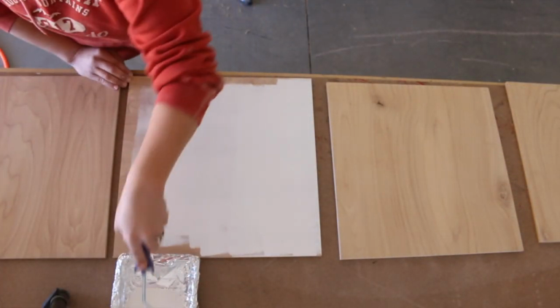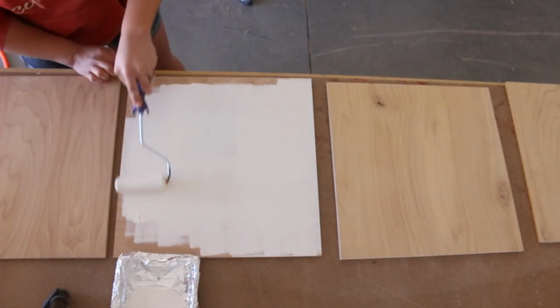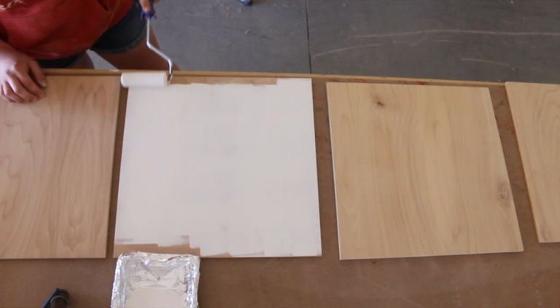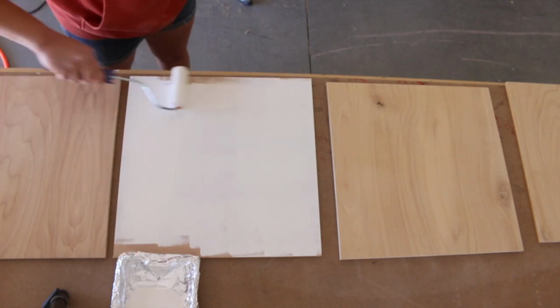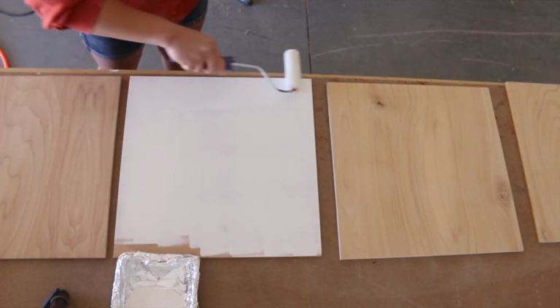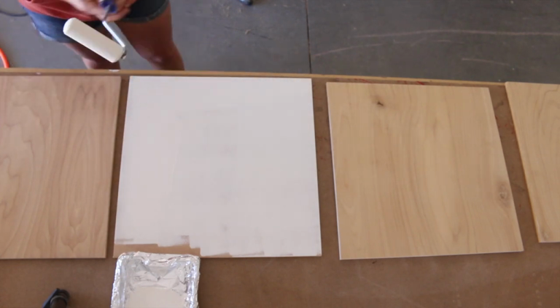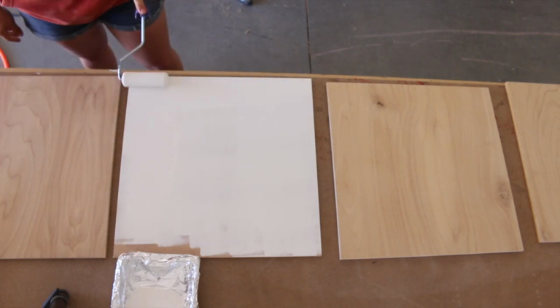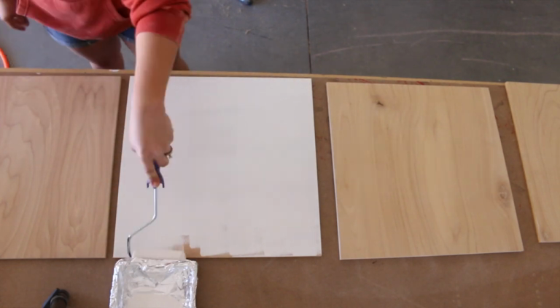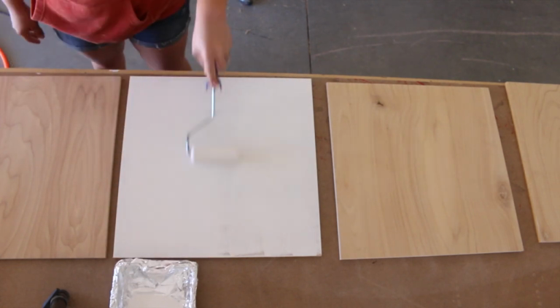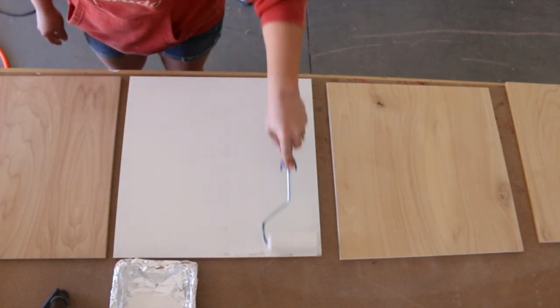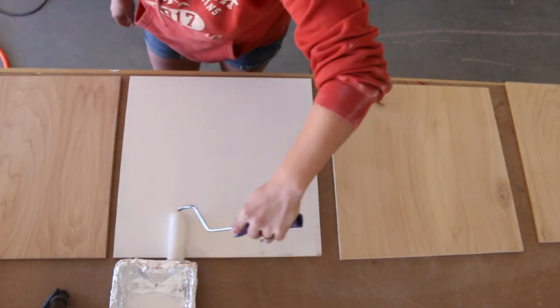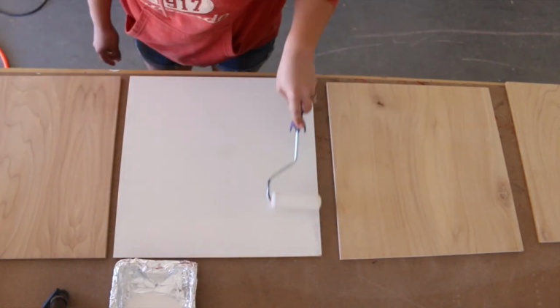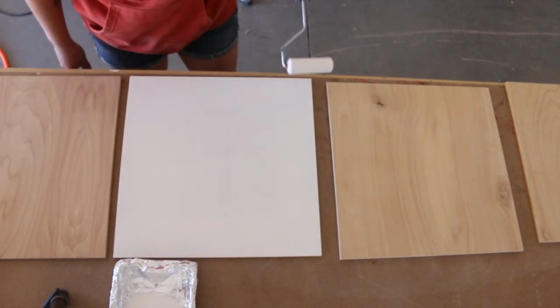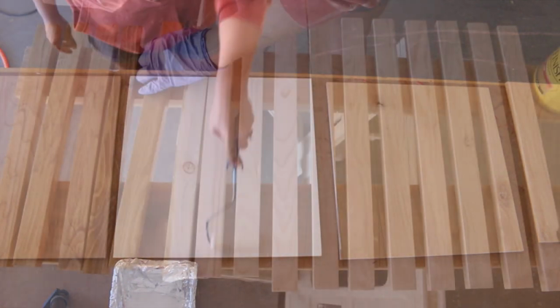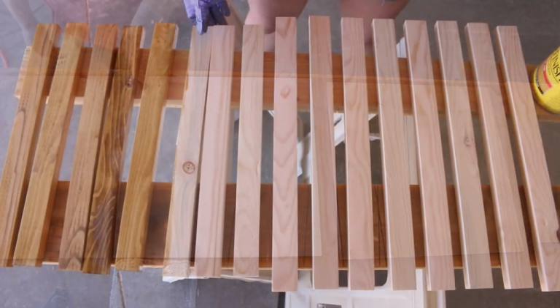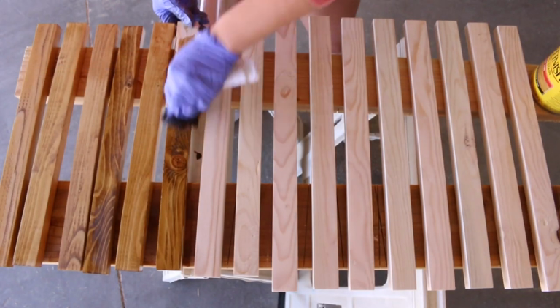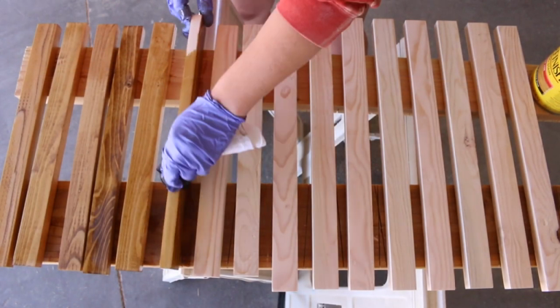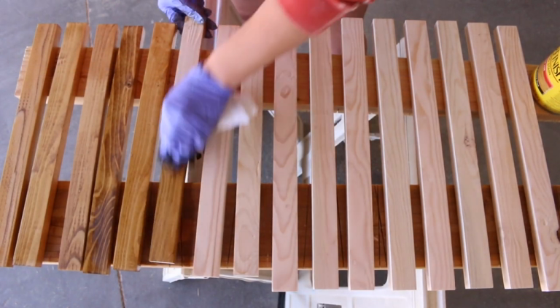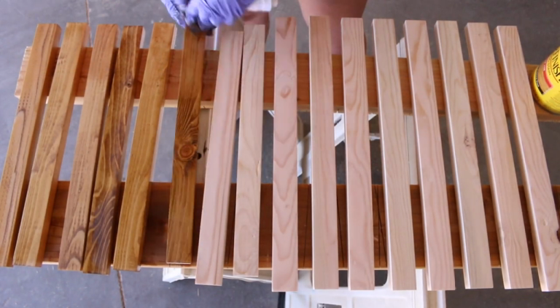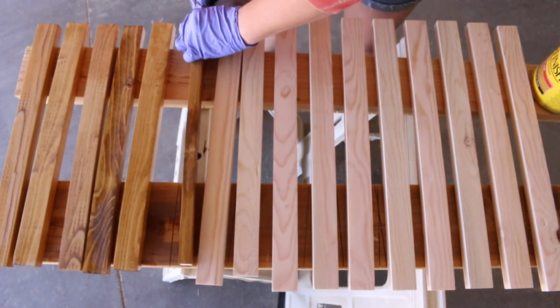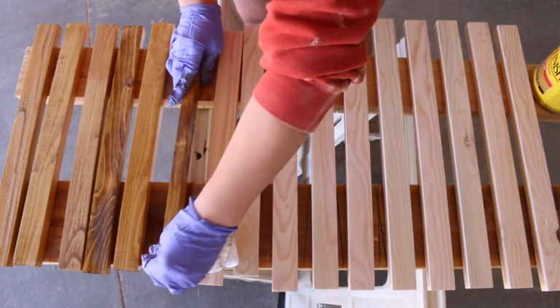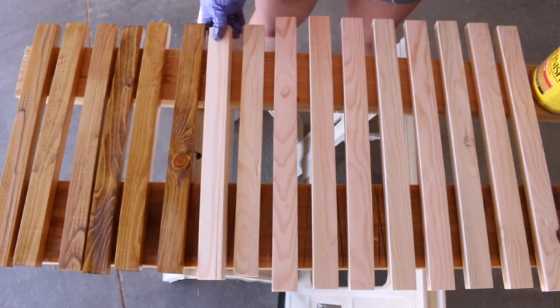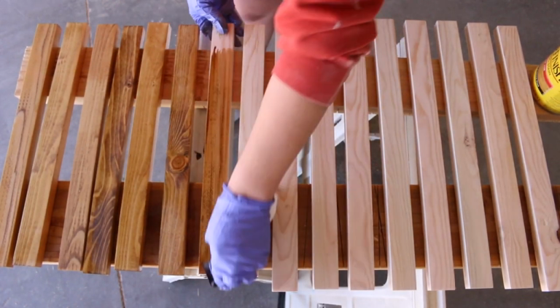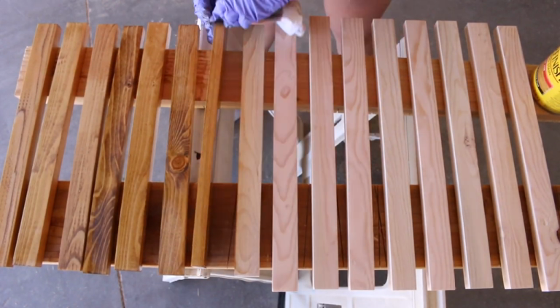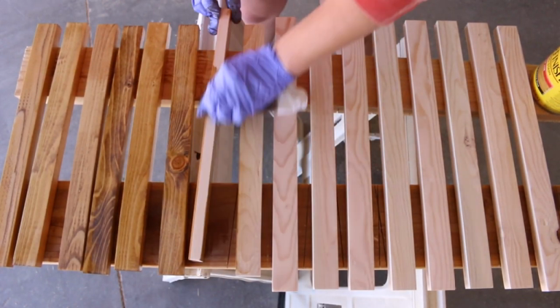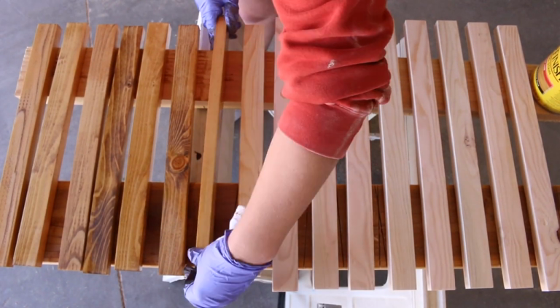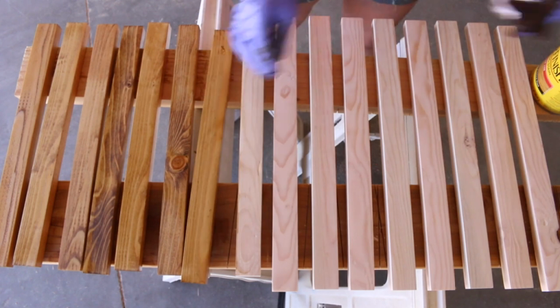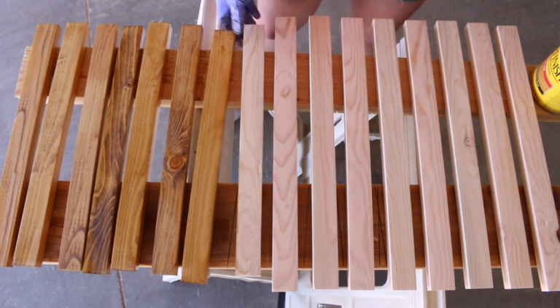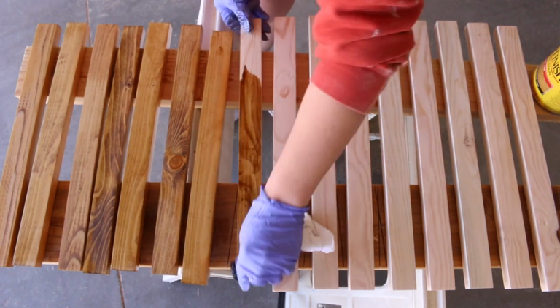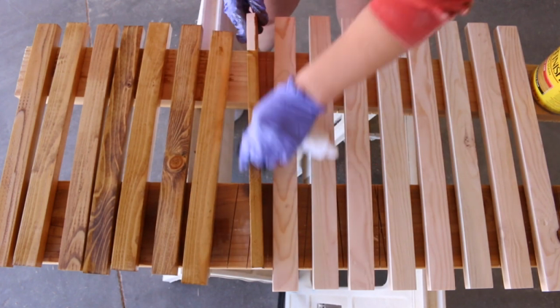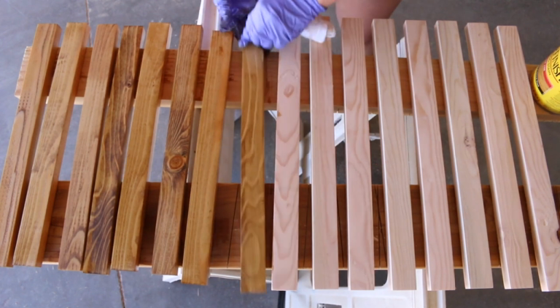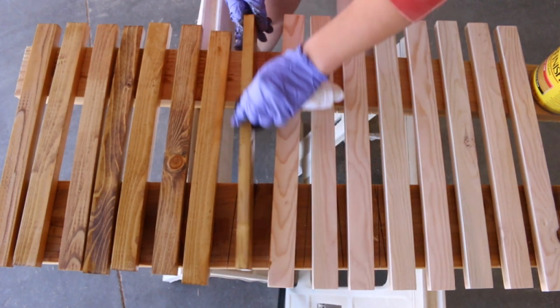I painted mine white to add contrast between the background and the designs. For all of the one by two pieces, I sanded them down with 220 grit sandpaper and then stained them in golden oak by Minwax.